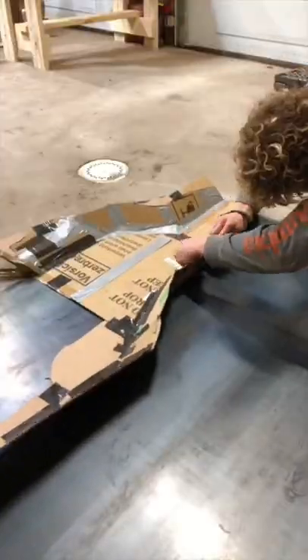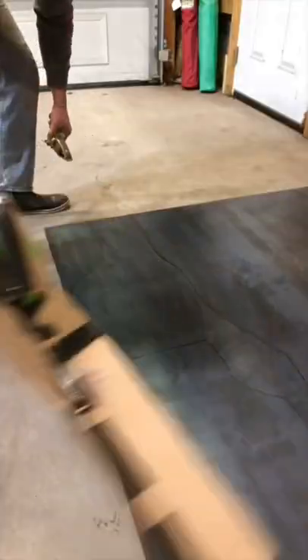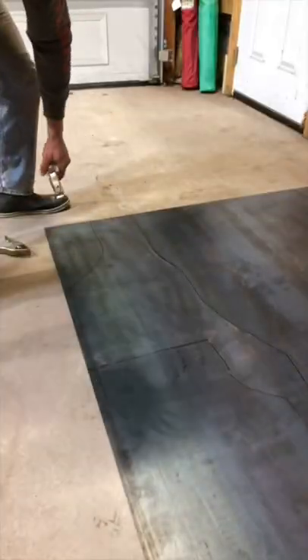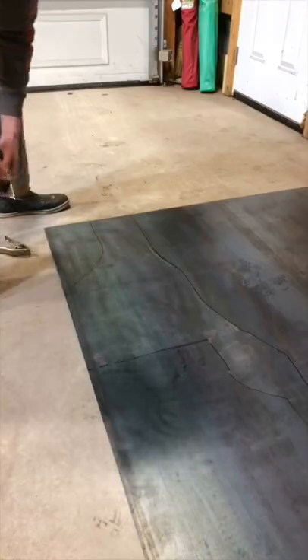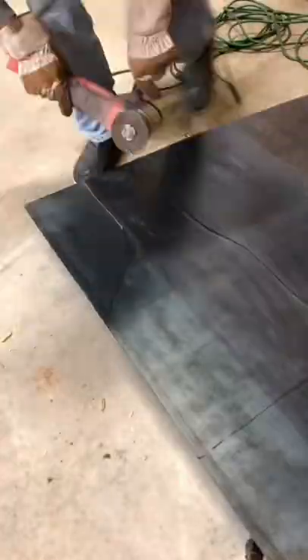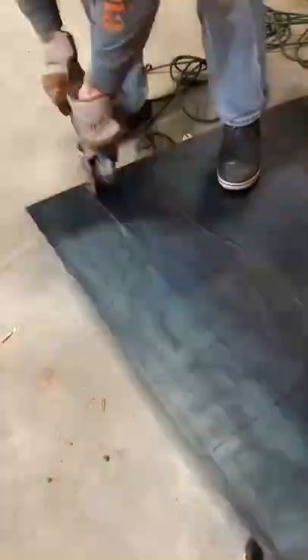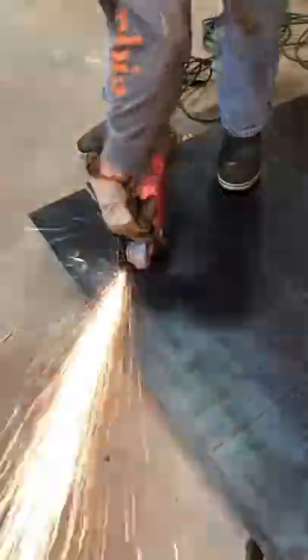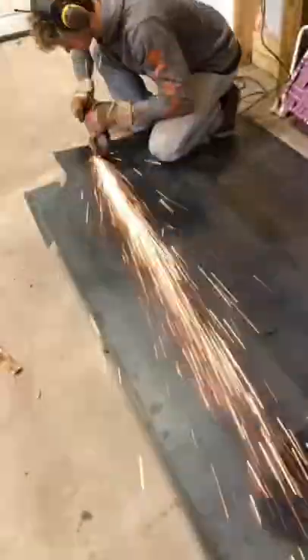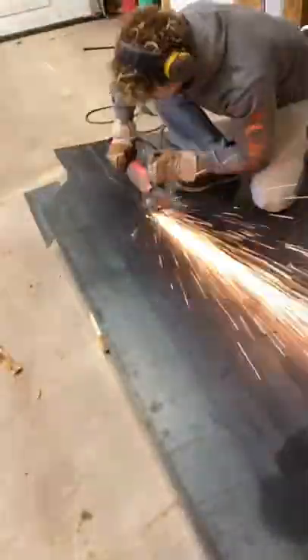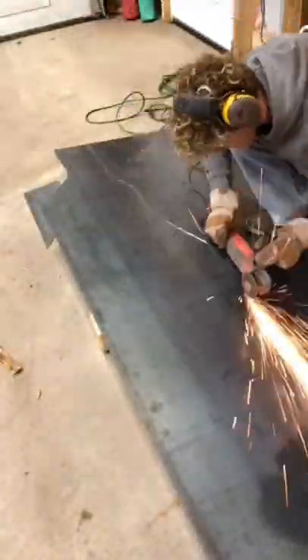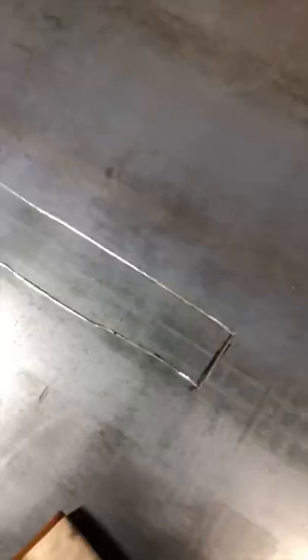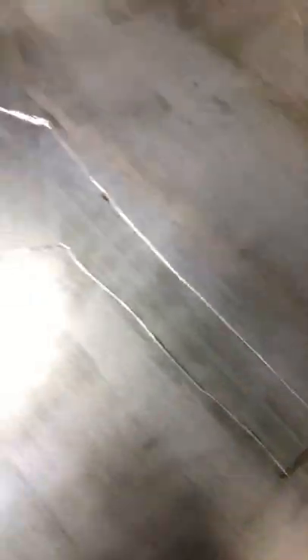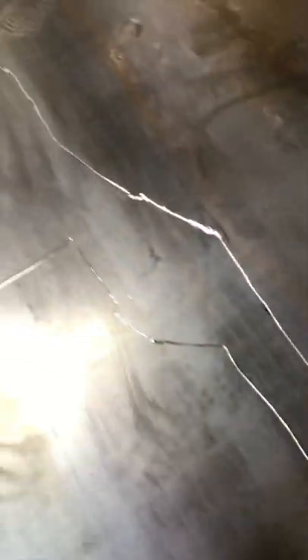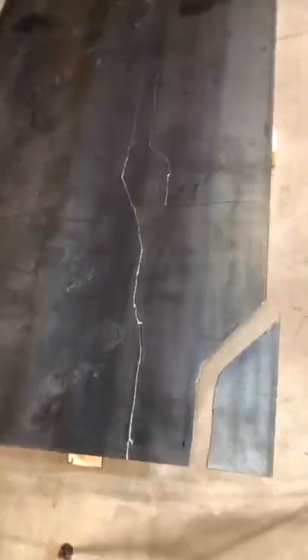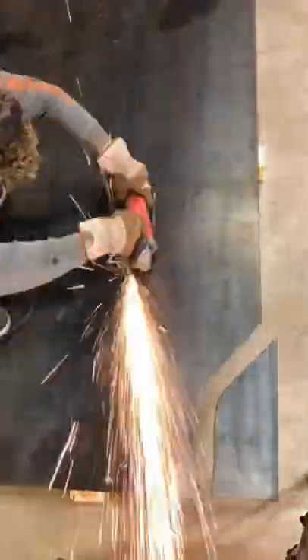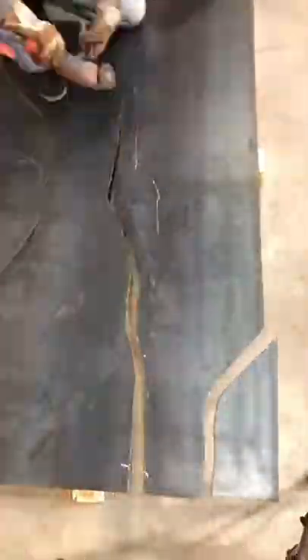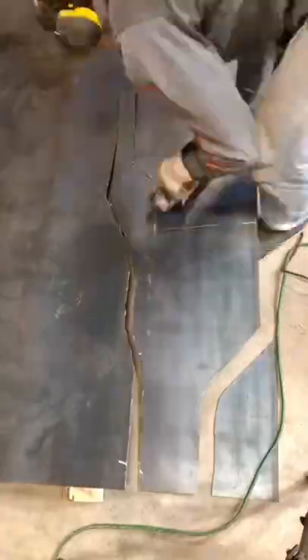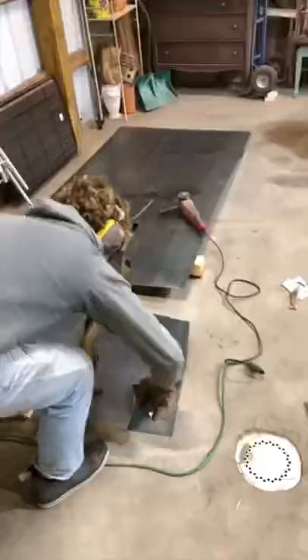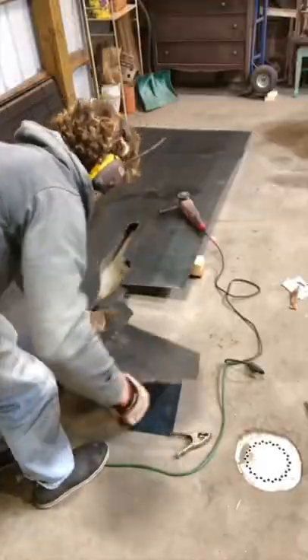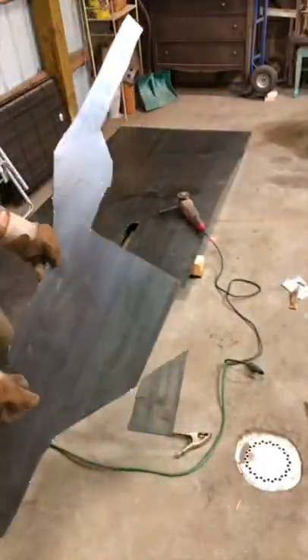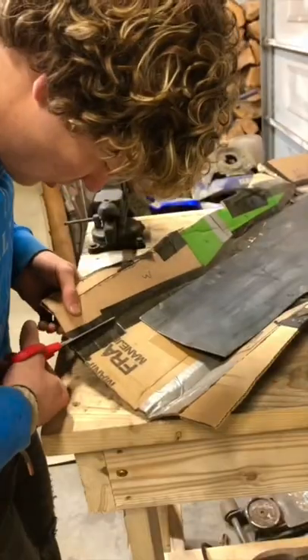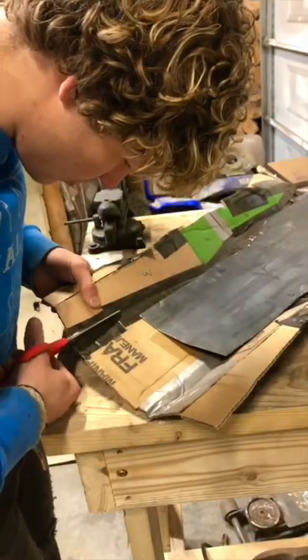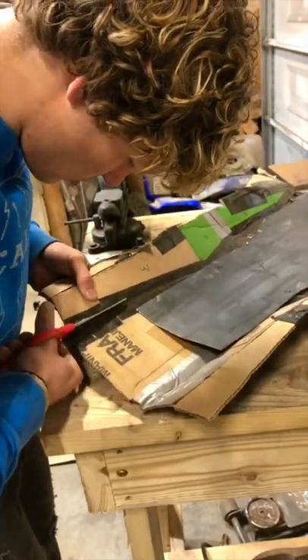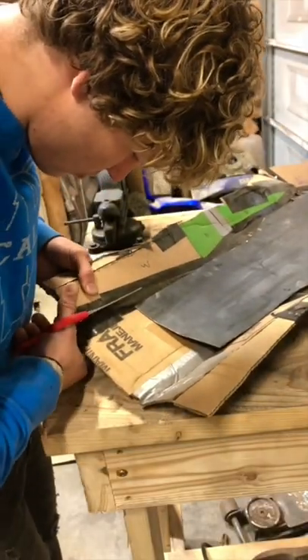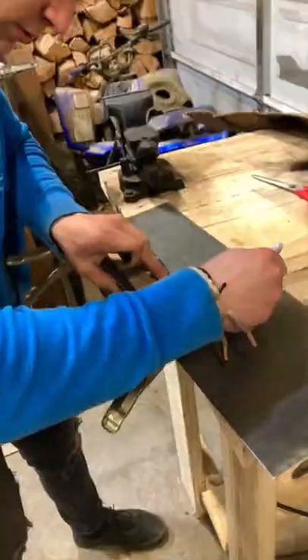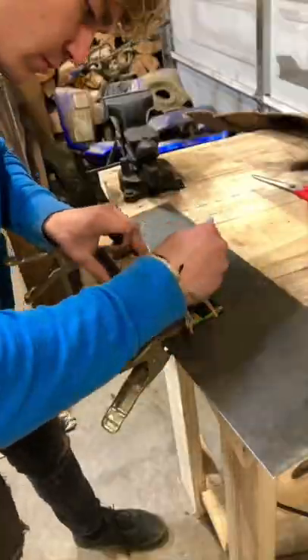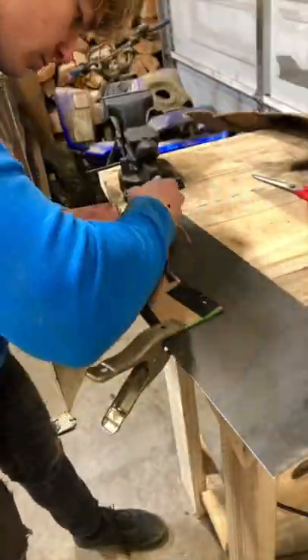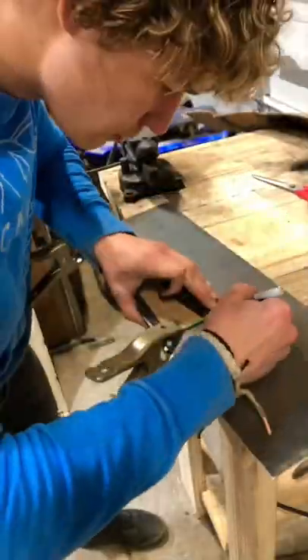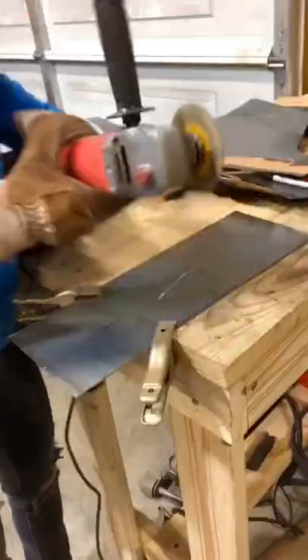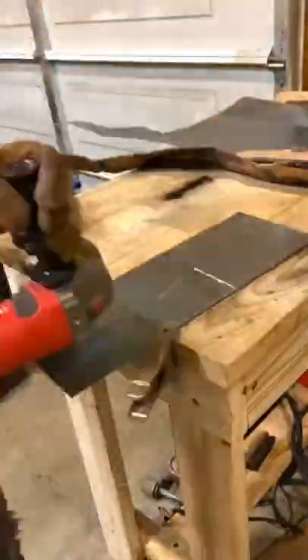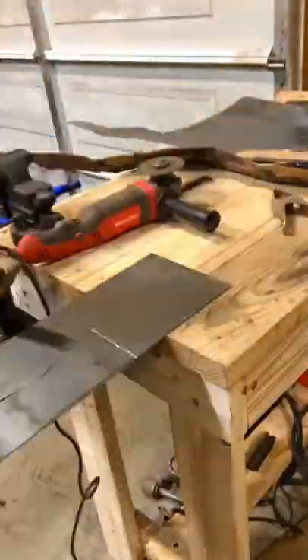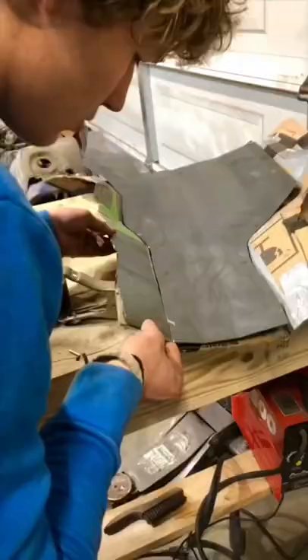First up, we get our template, trace that down onto the metal, and graze the metal so I have something to follow. Then once it's all grazed out I can actually cut this thing out. Once we cut out this base part, we get the flanges cut off on our template and start tracing those out and cutting those out to go onto the sides.